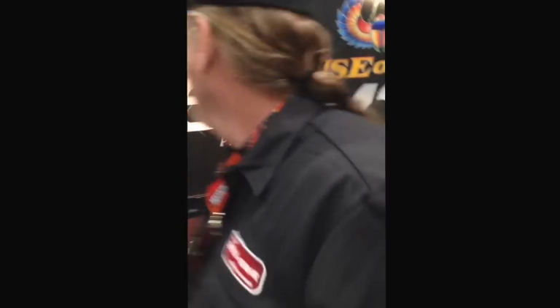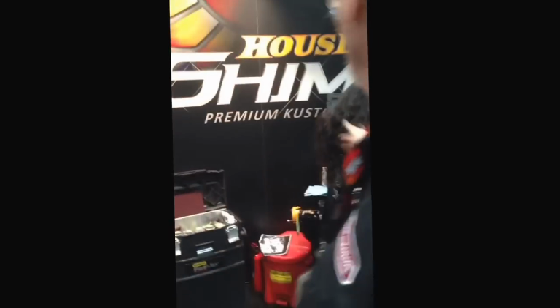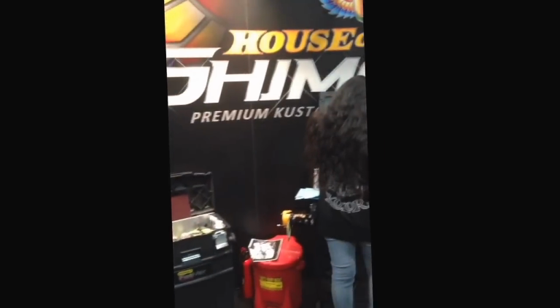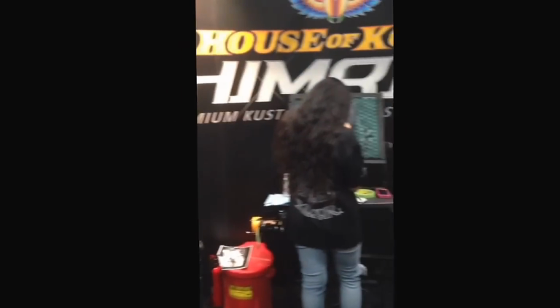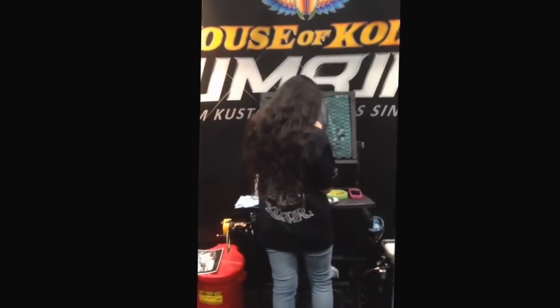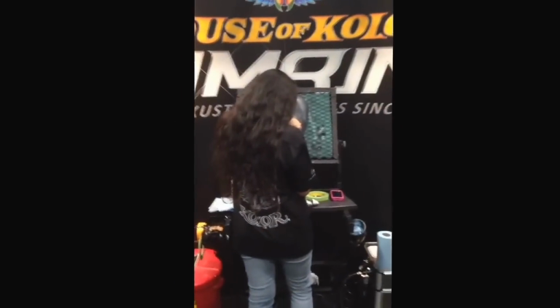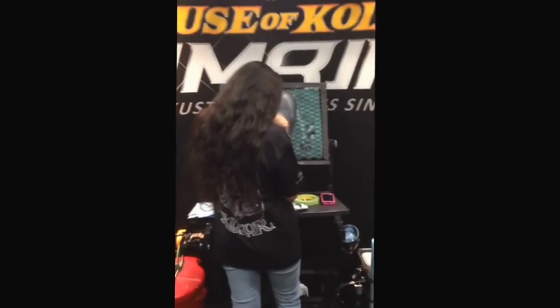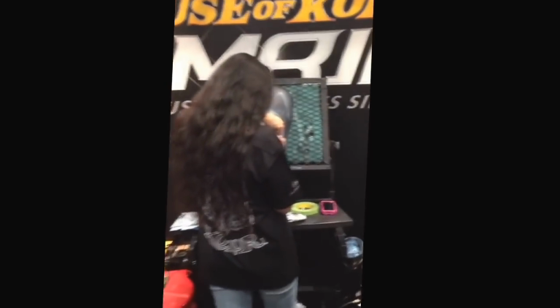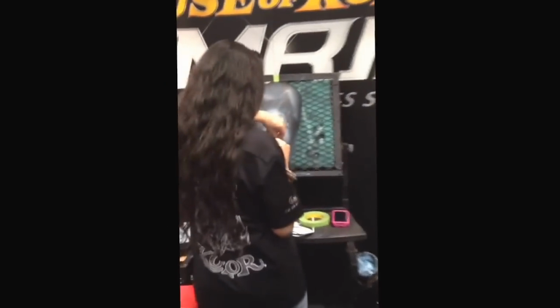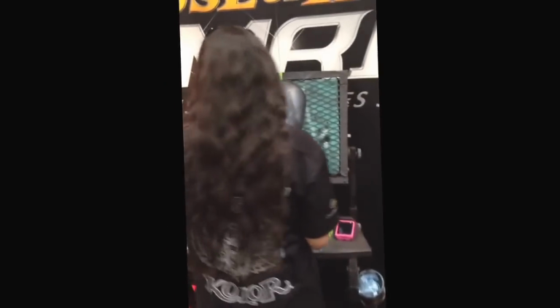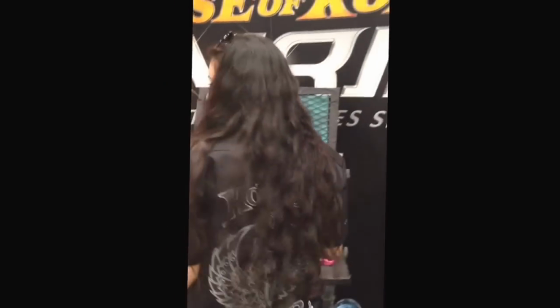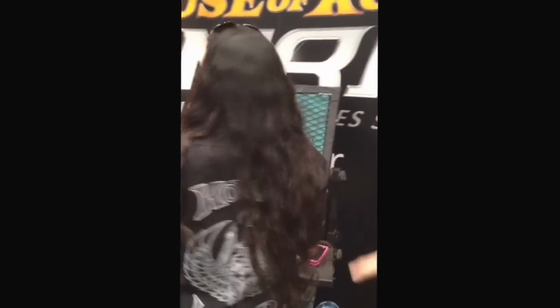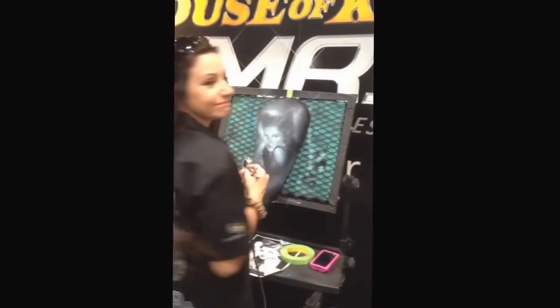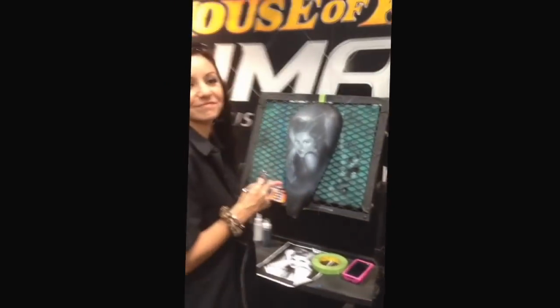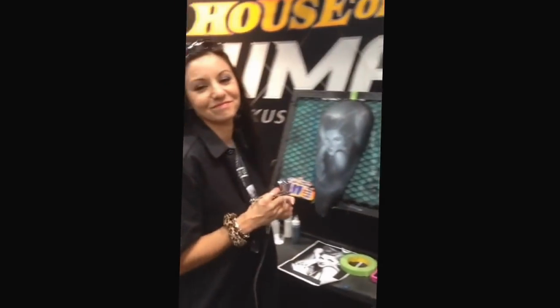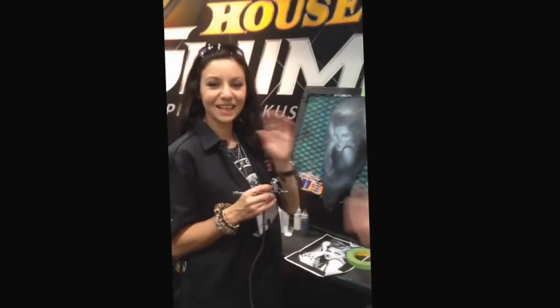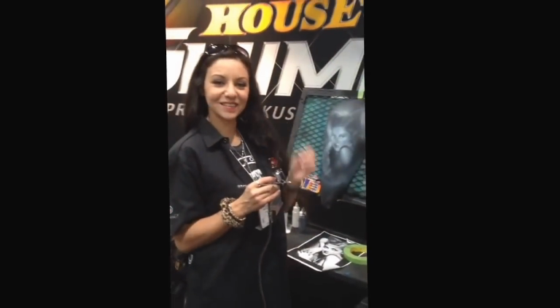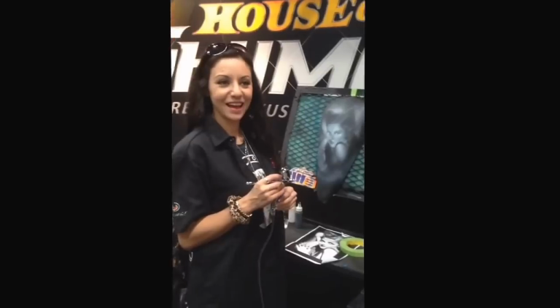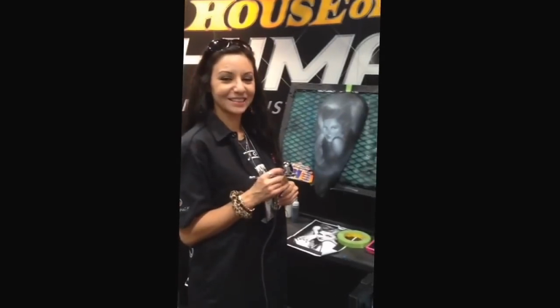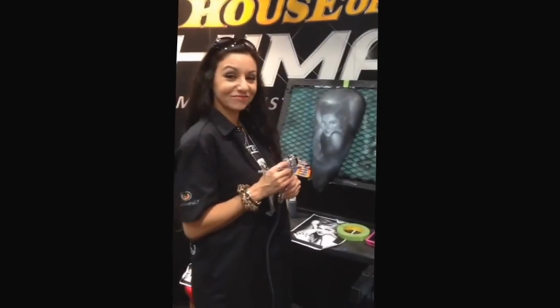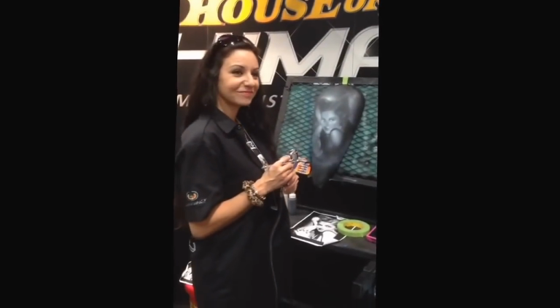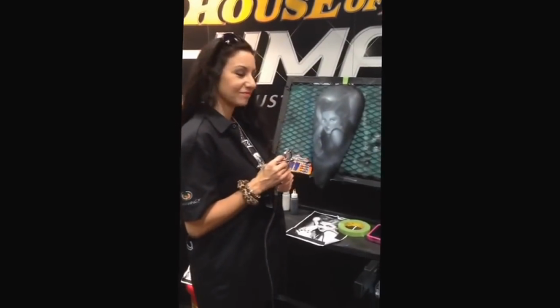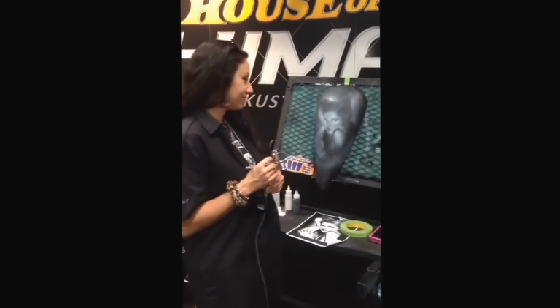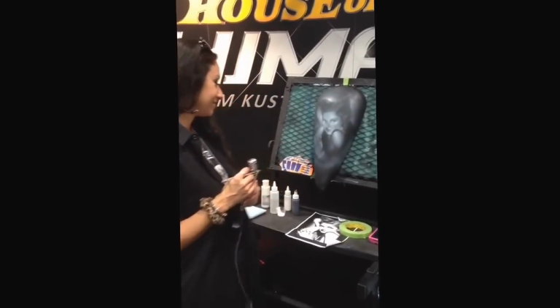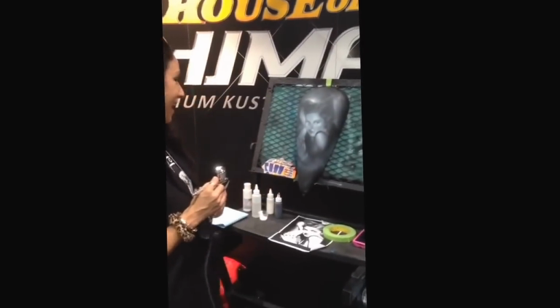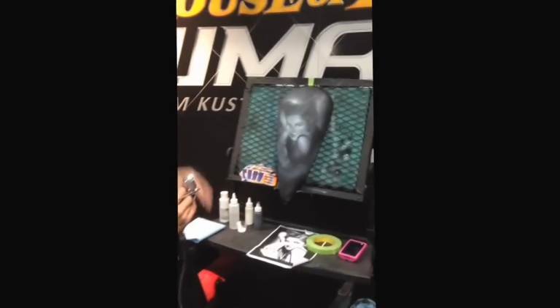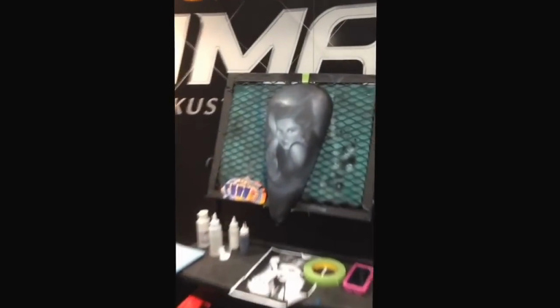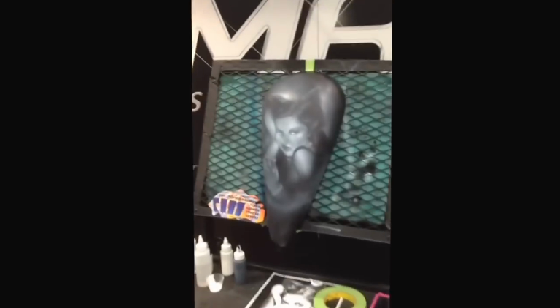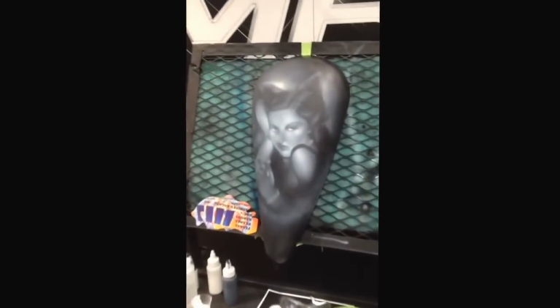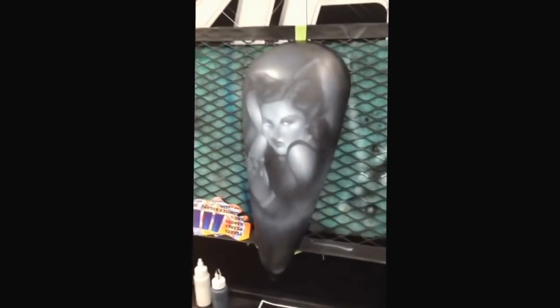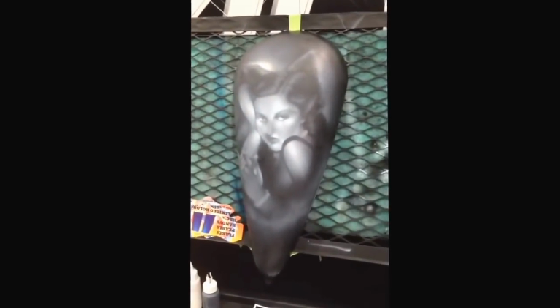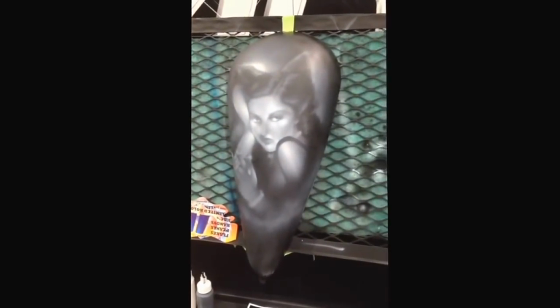Over here we have Jewel Villareal. This is her first time at the show. She's painting a bitchin' Catwoman — very, very cool. All done with House of Color paints and airbrushes.